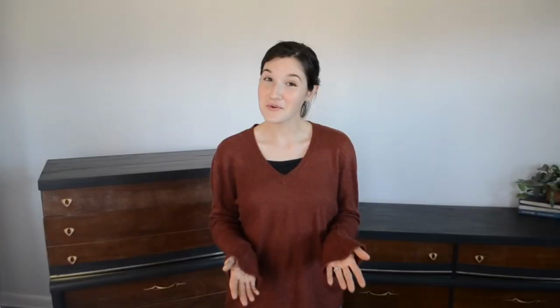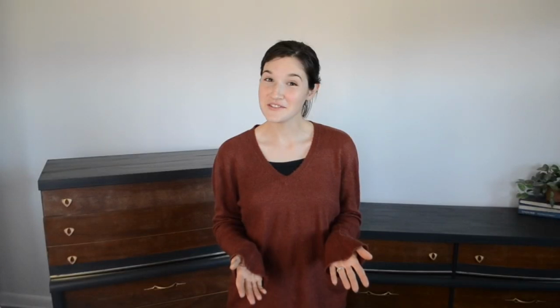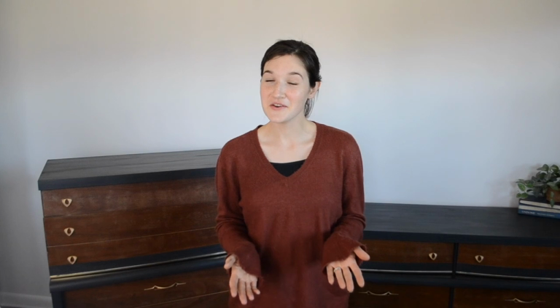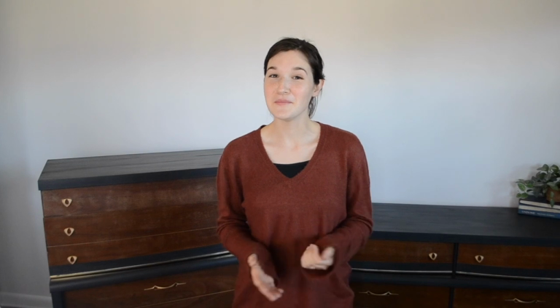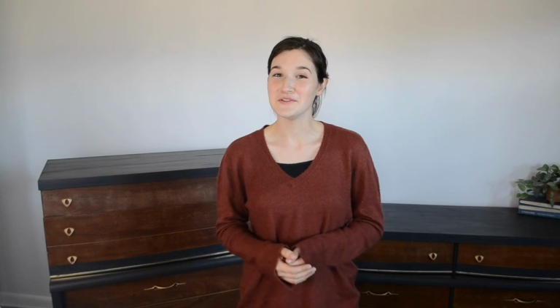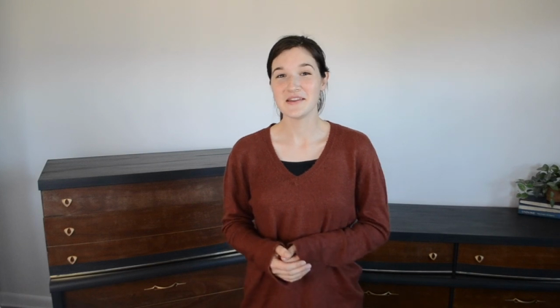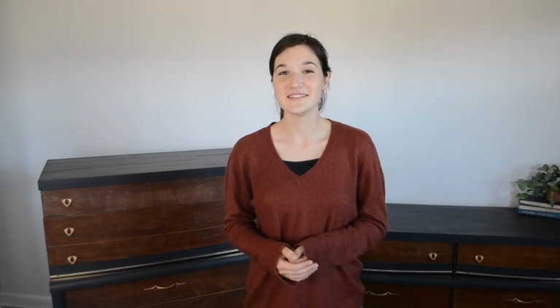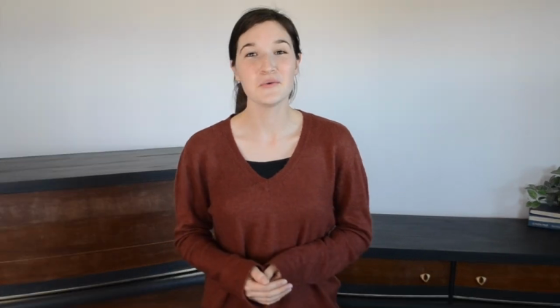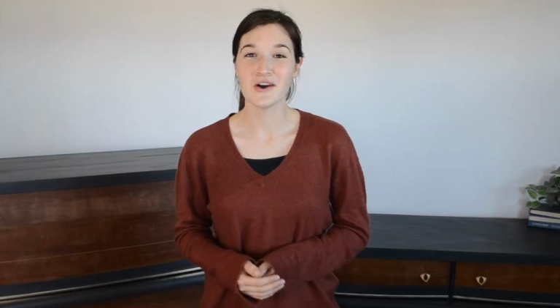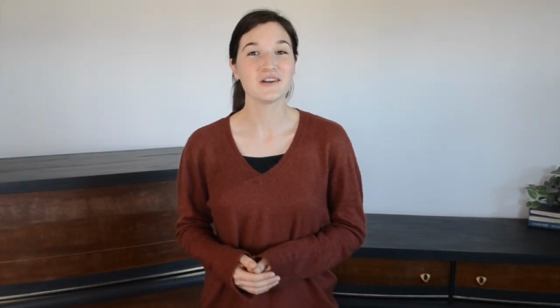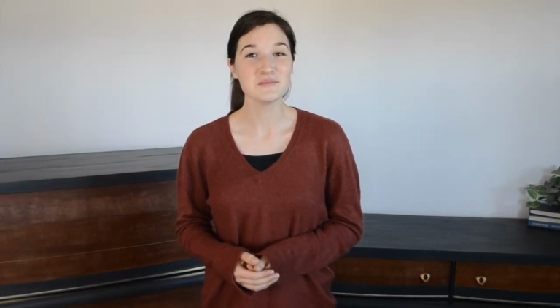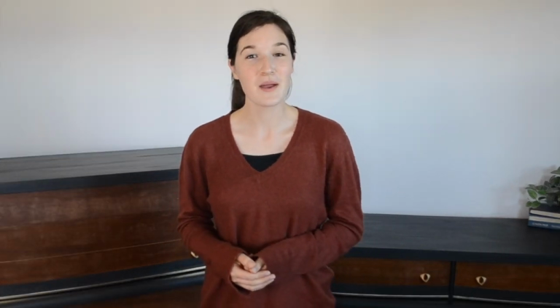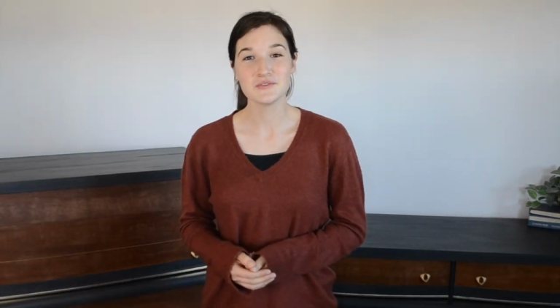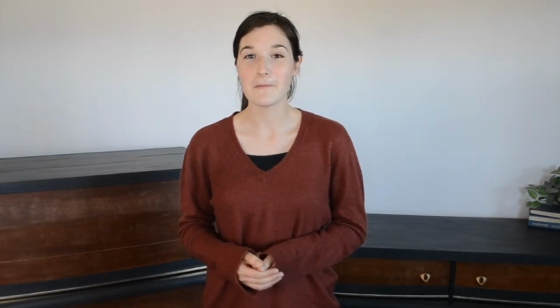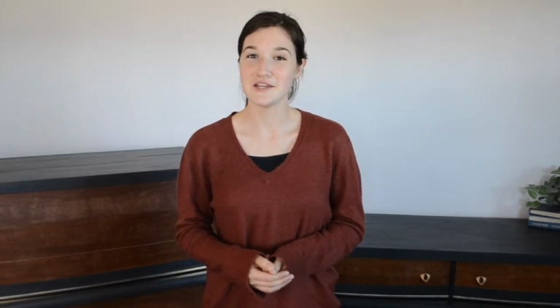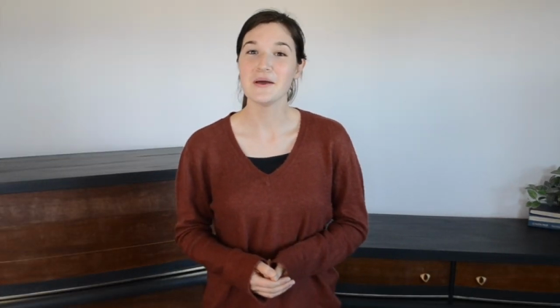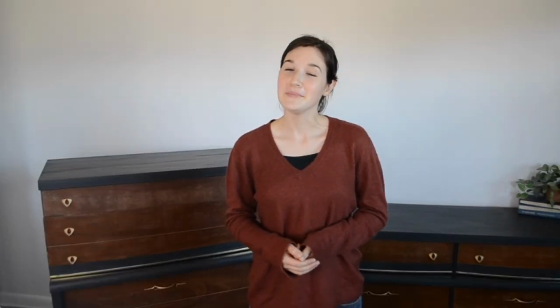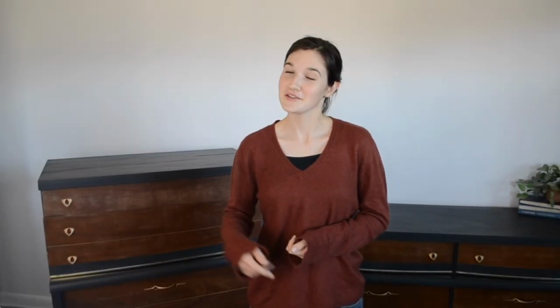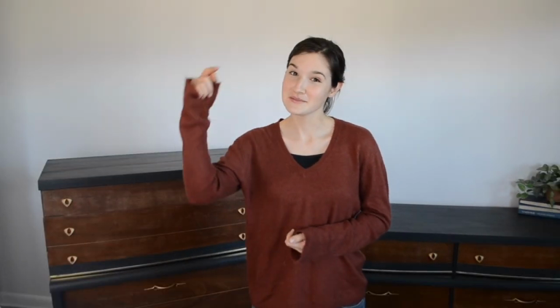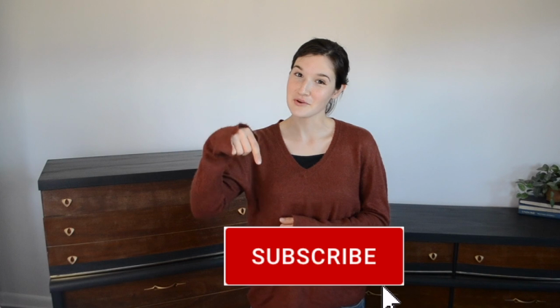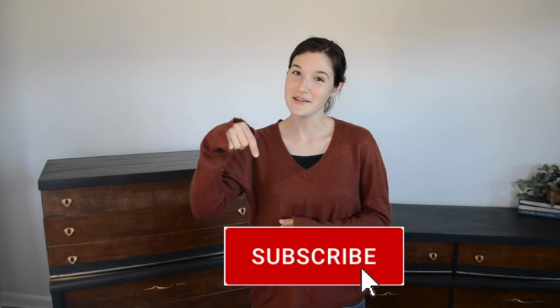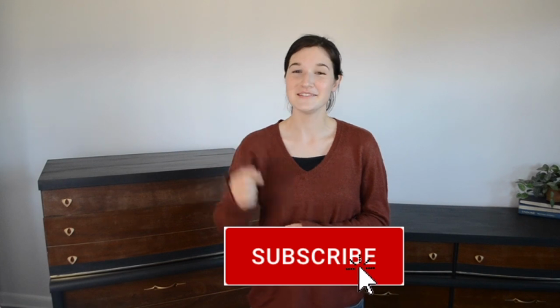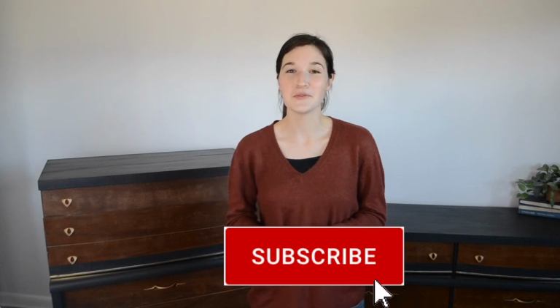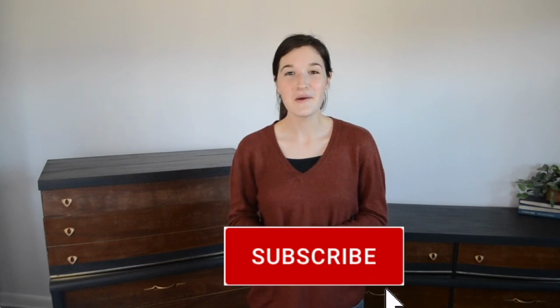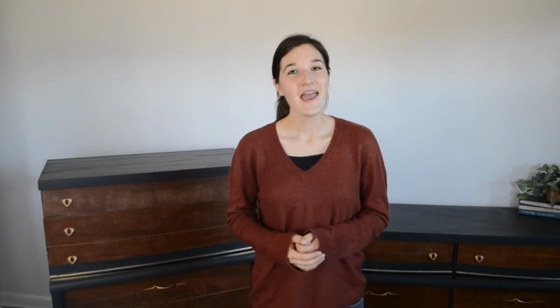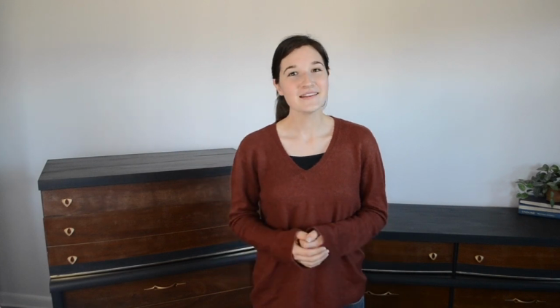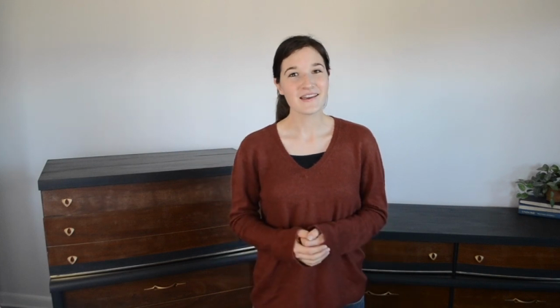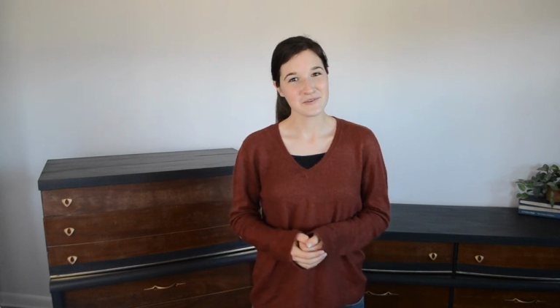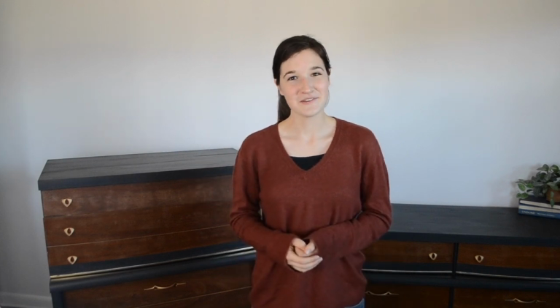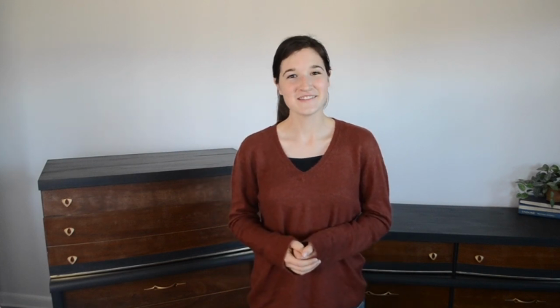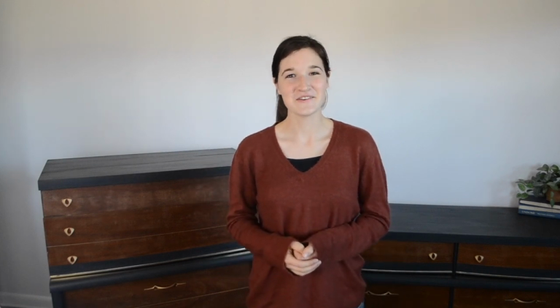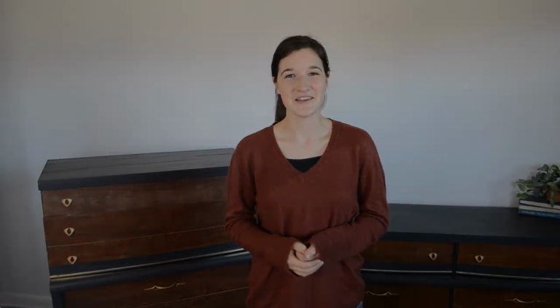Thank you for watching this video. I hope you enjoyed it. If you are not already a subscriber to my channel, be sure to hit the subscribe button down below, and I will see you guys in a later video.